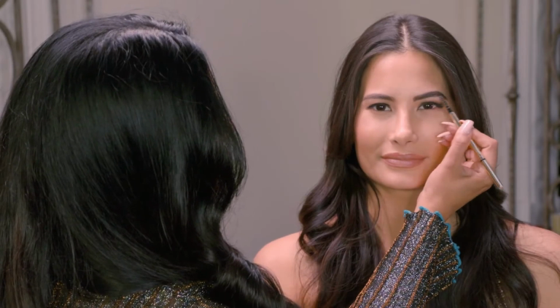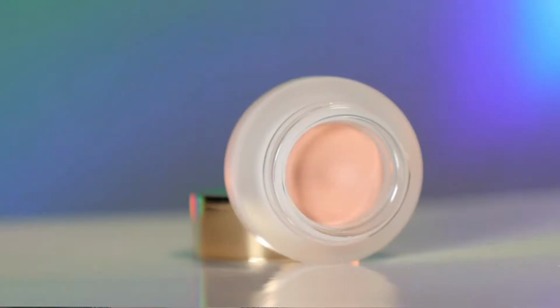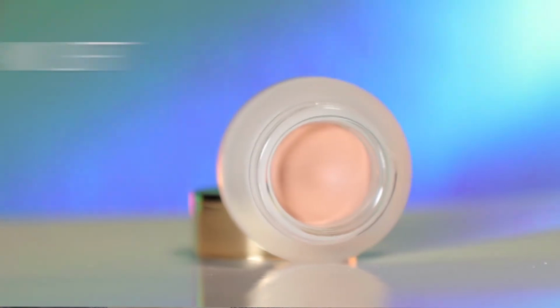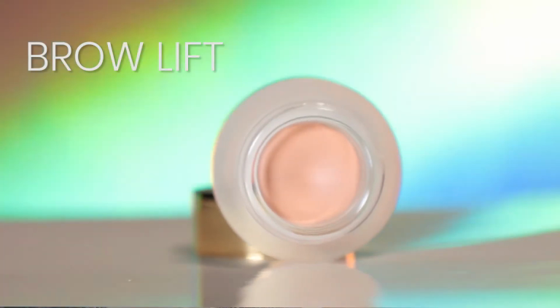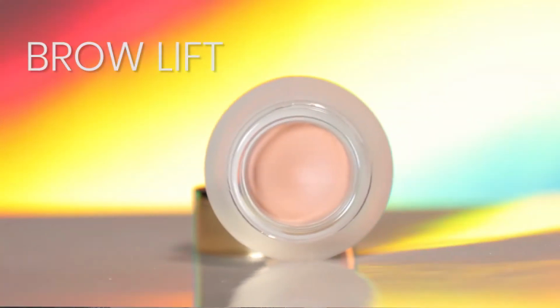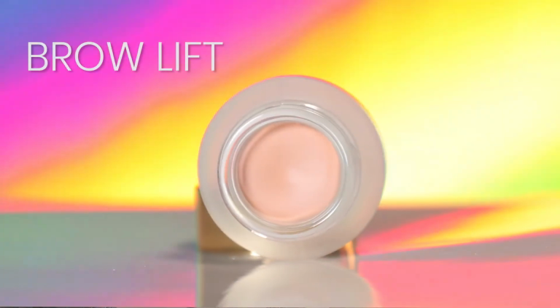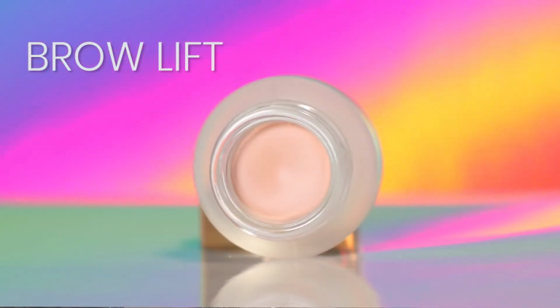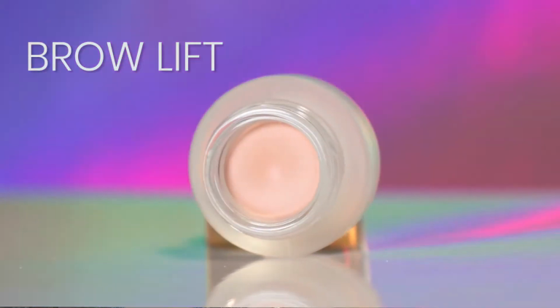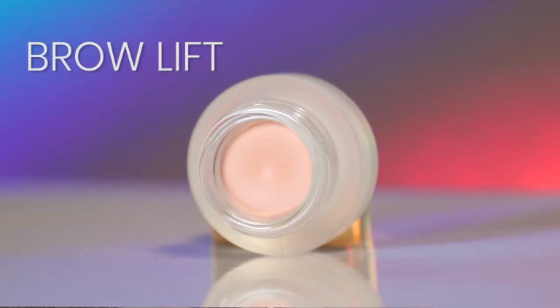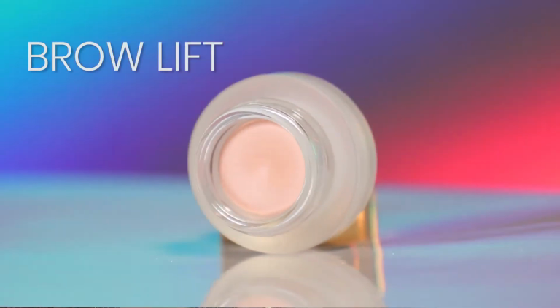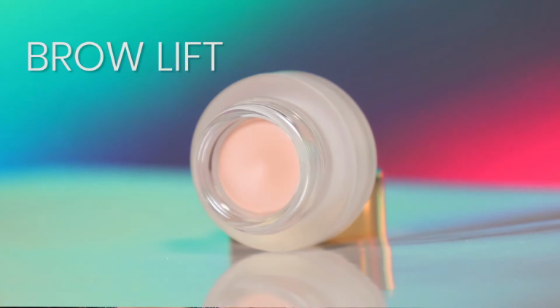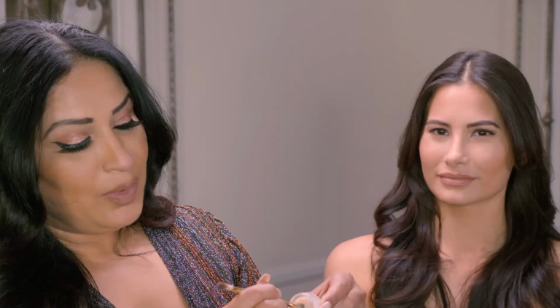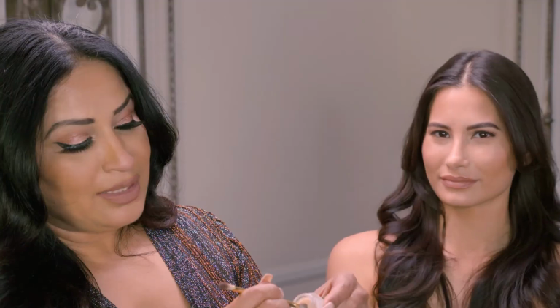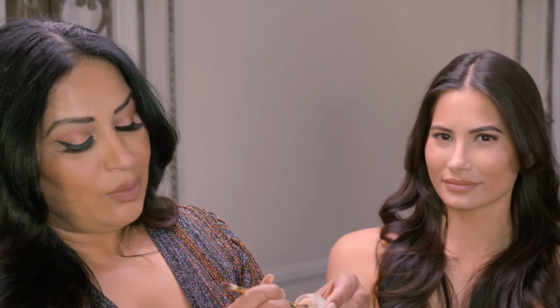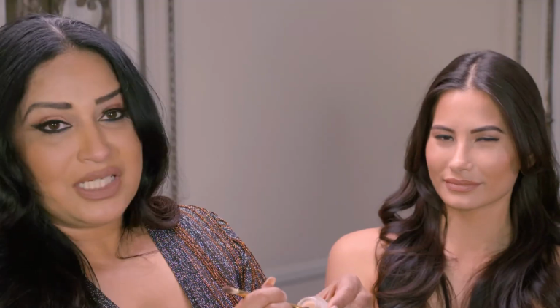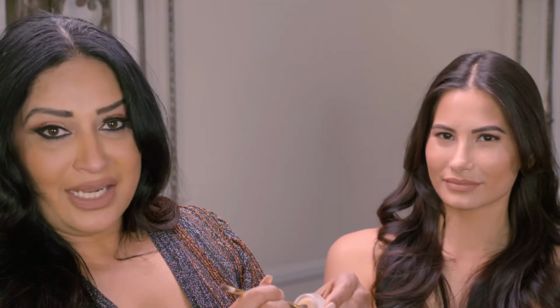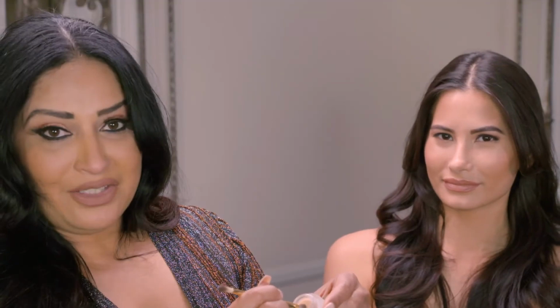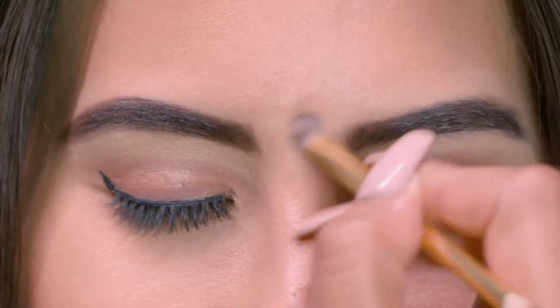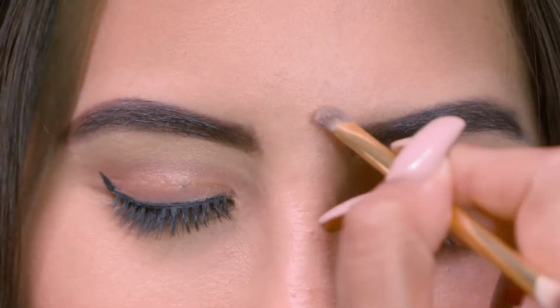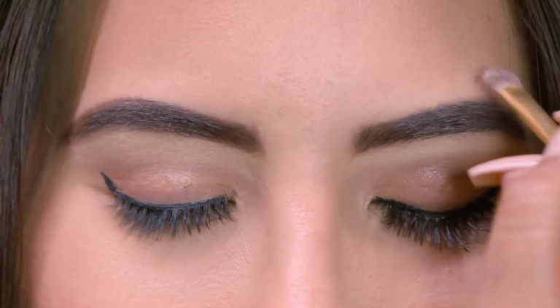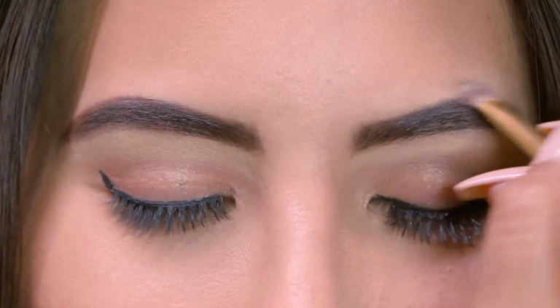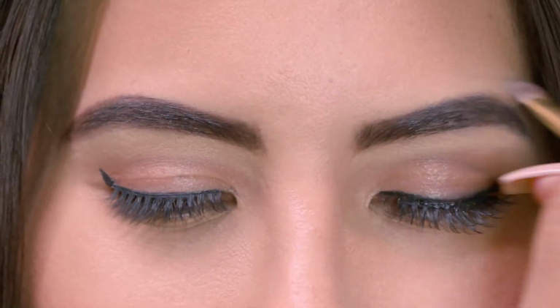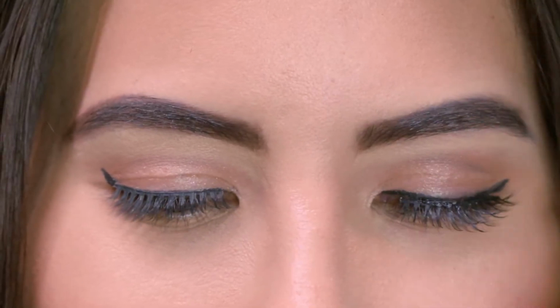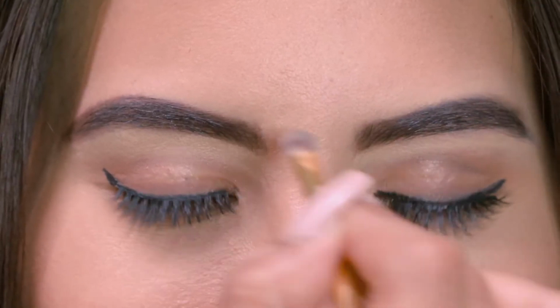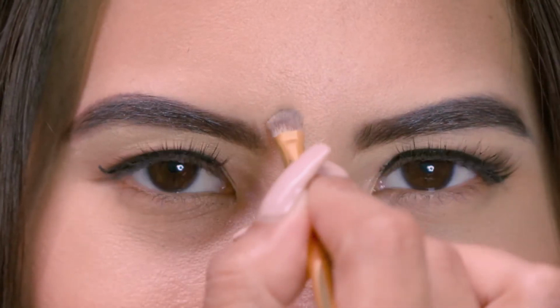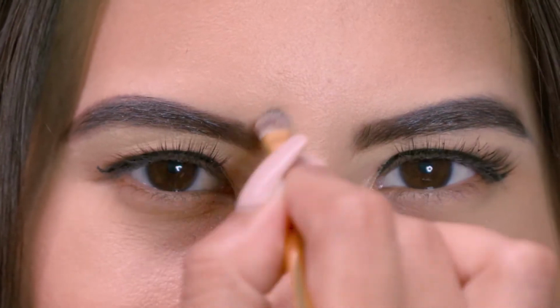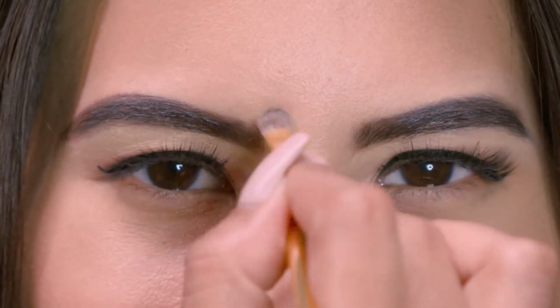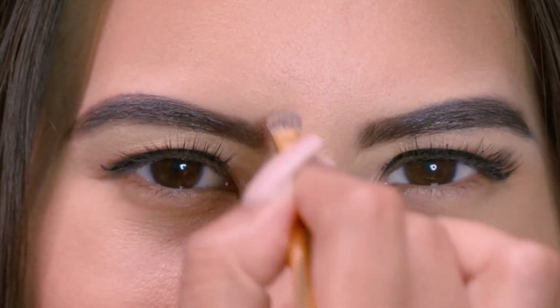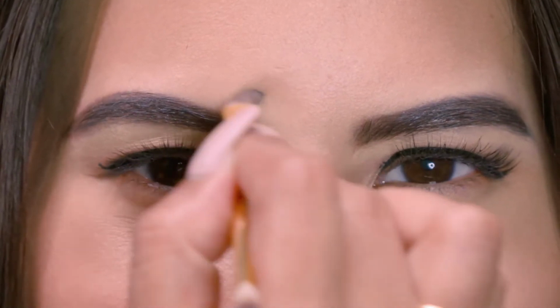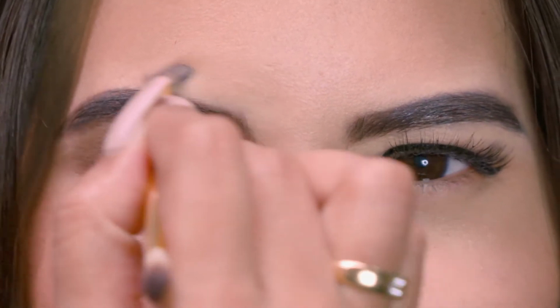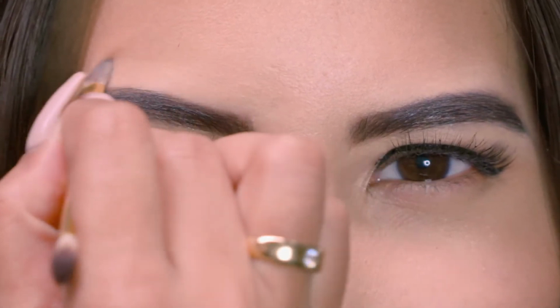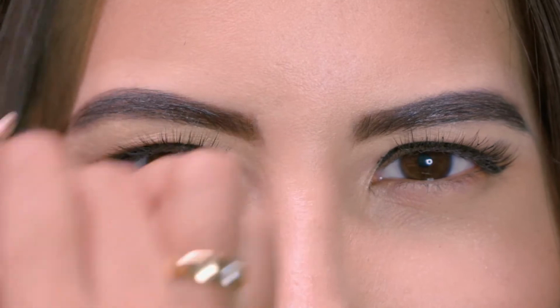The third step is to use a brow lift. It colors the unwanted hair, and it also shapes and lifts your brows and frames it better.